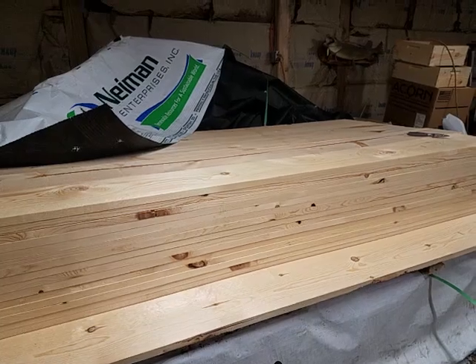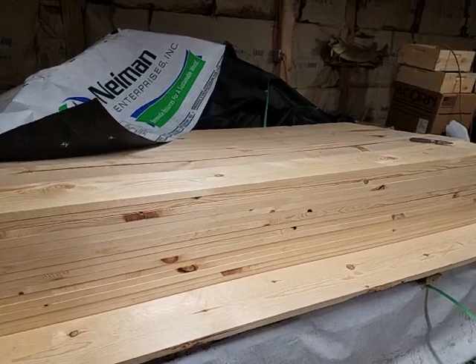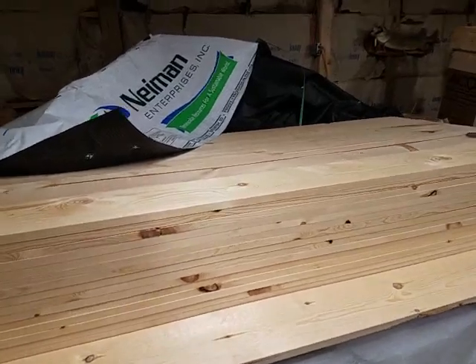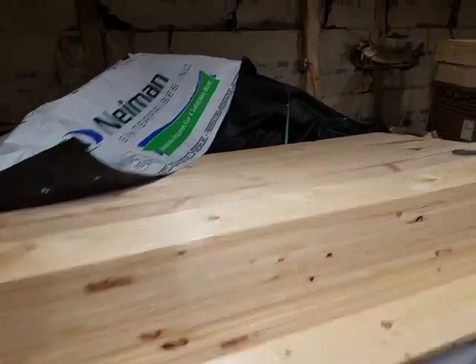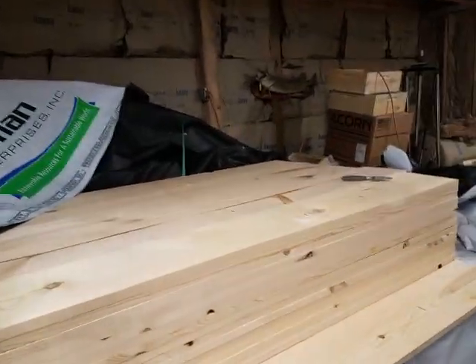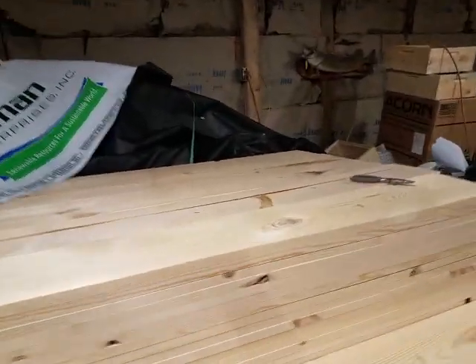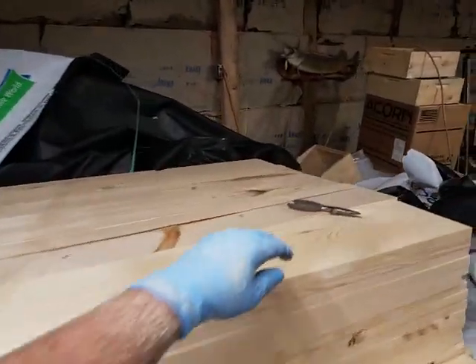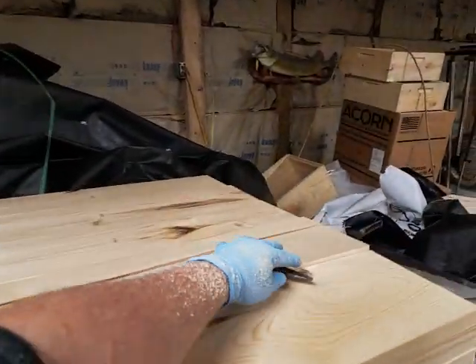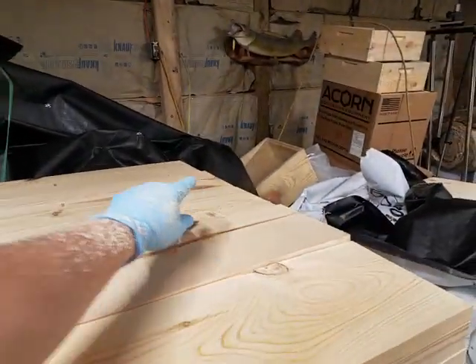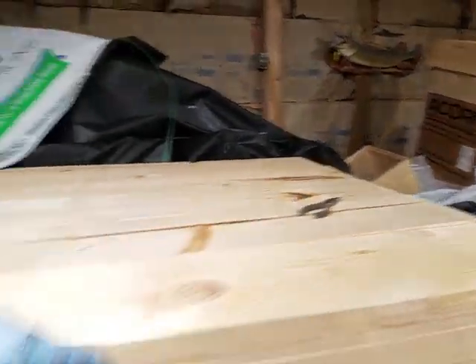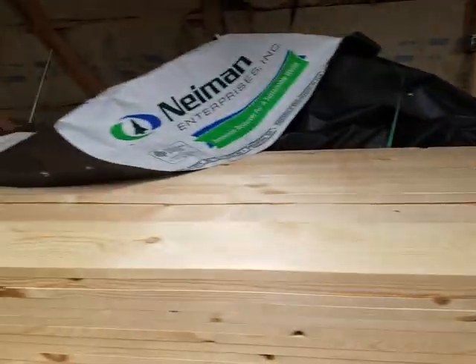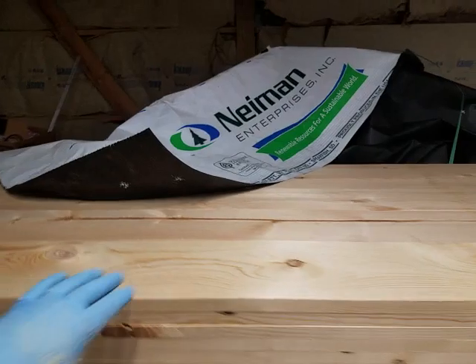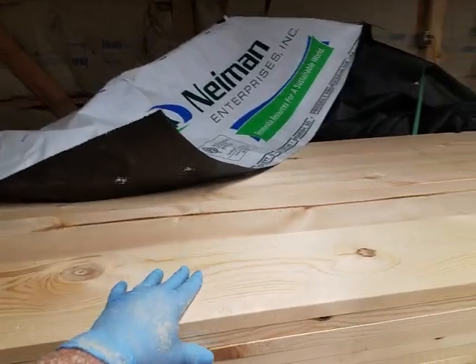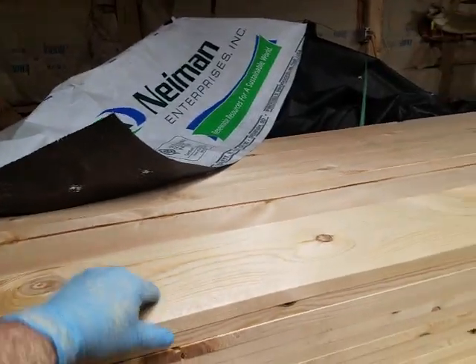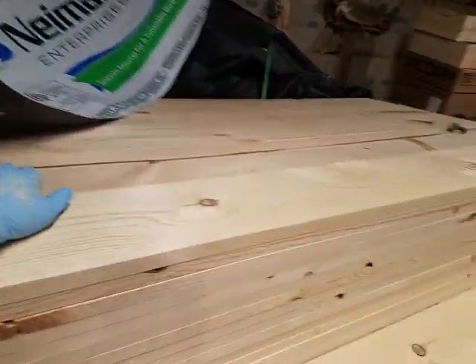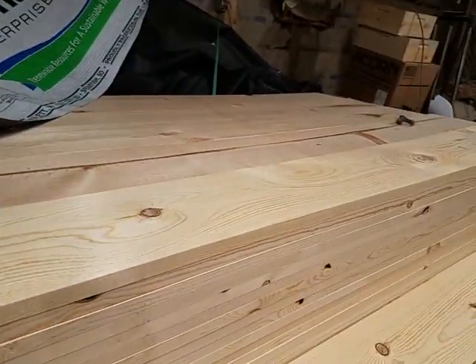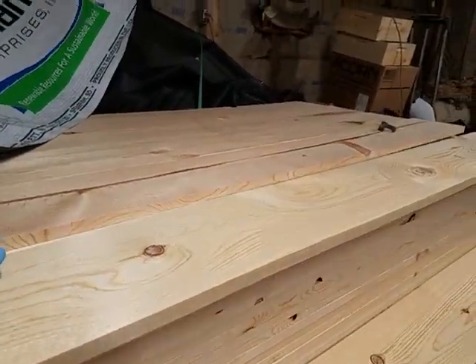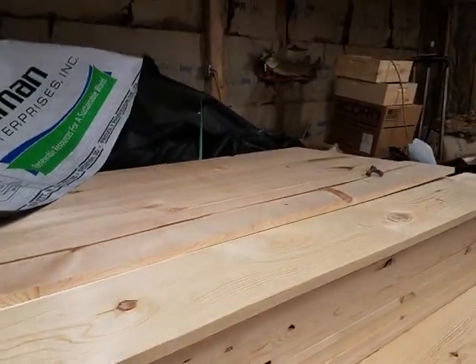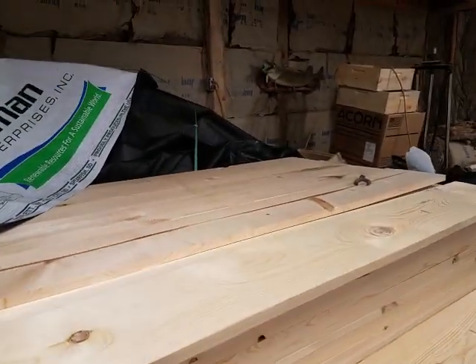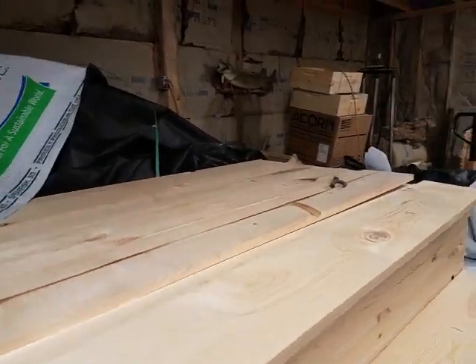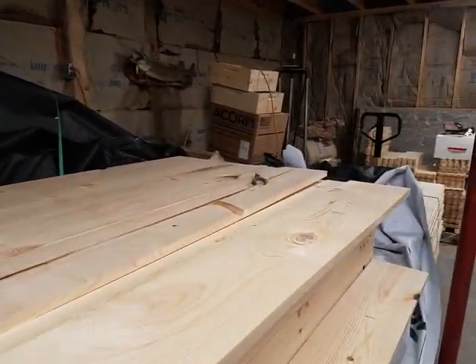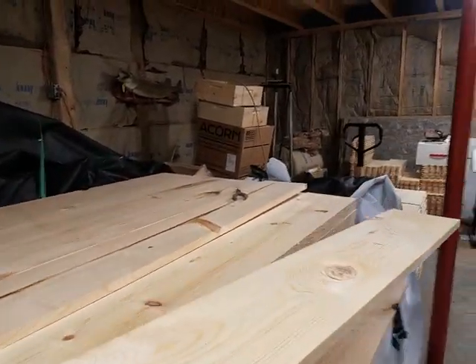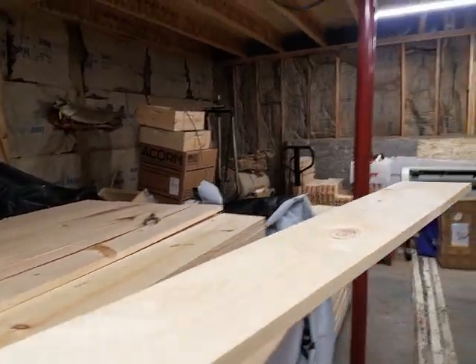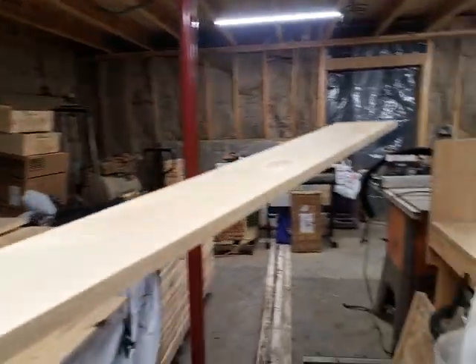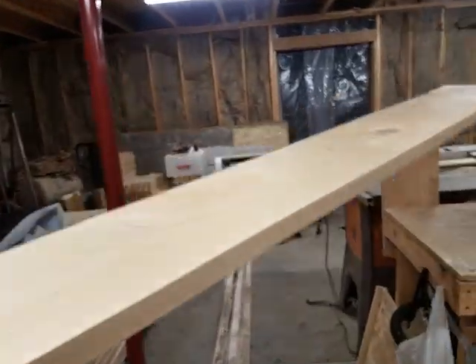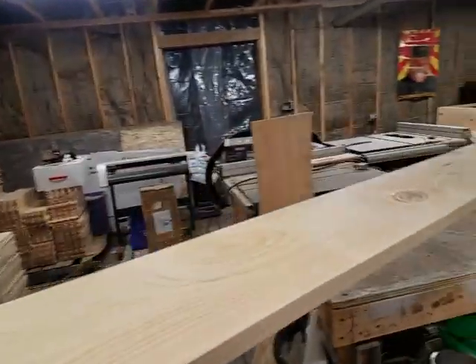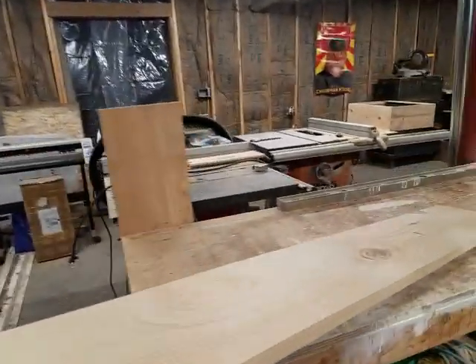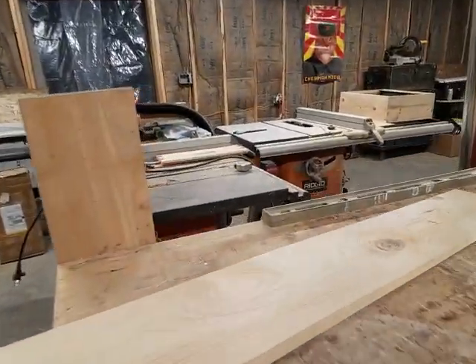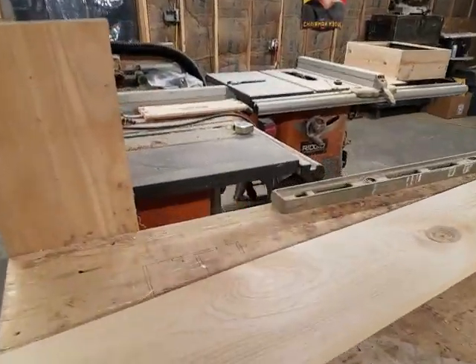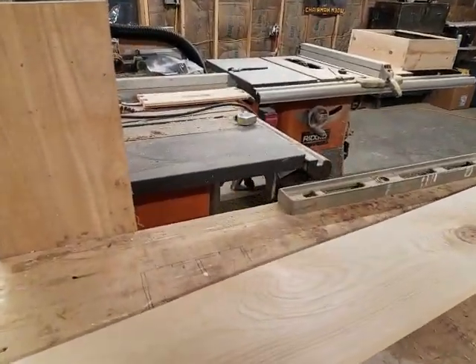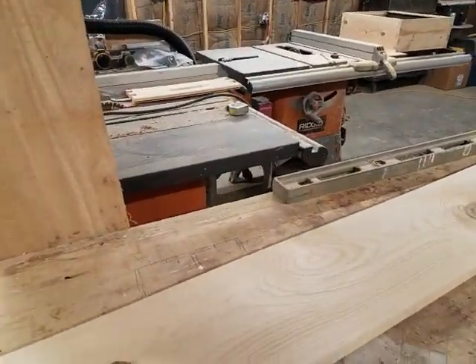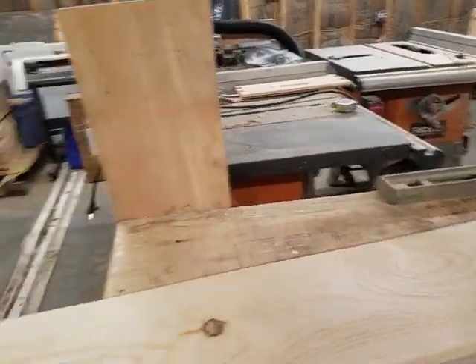This will probably be jerky as all heck because I'm gonna try and hold the camera while I also try to grab lumber. But this is my setup for cutting boards down quickly.